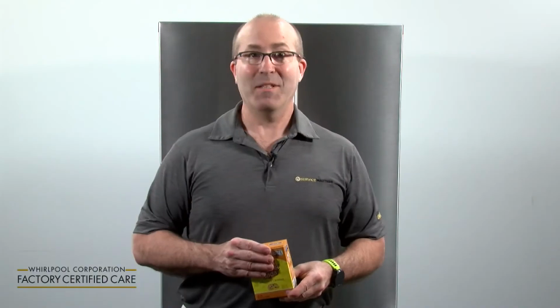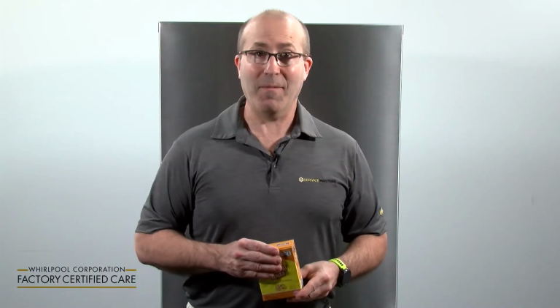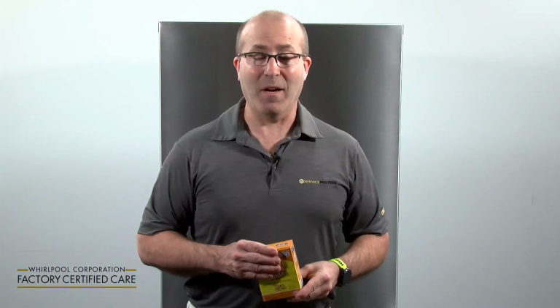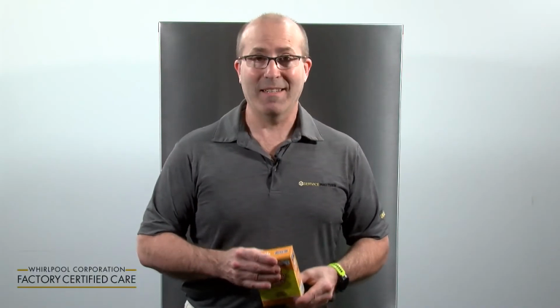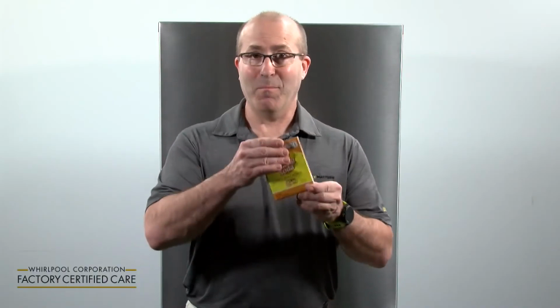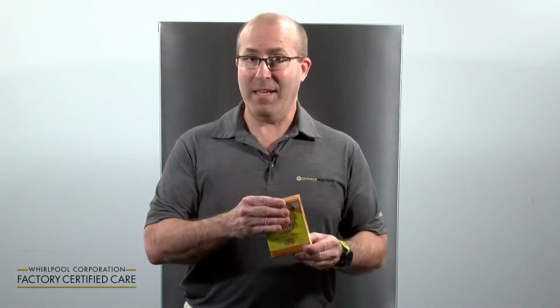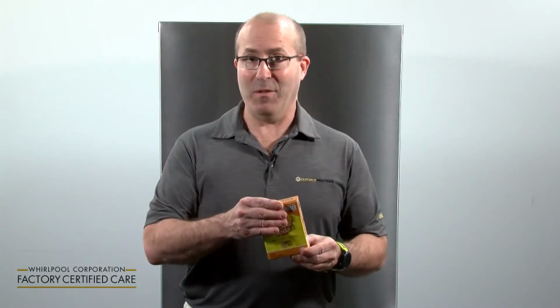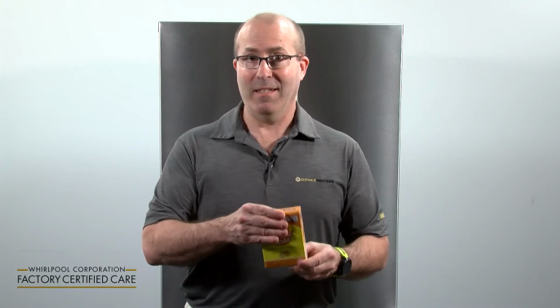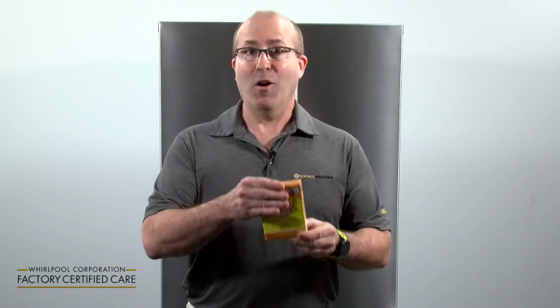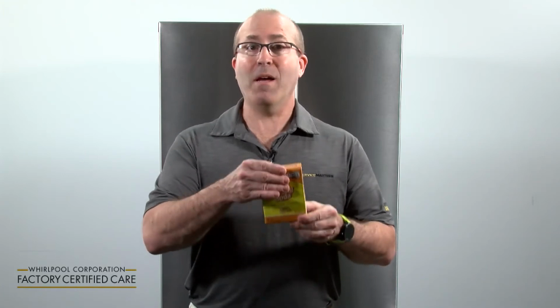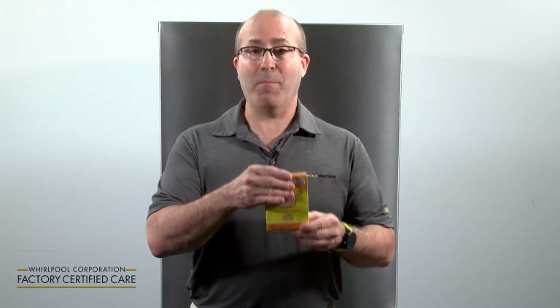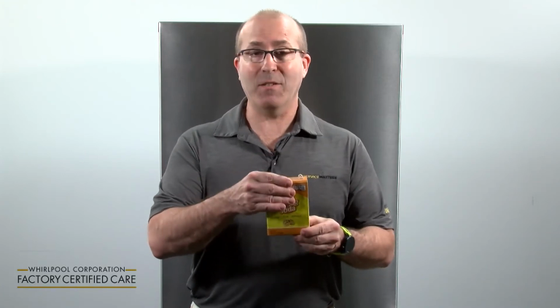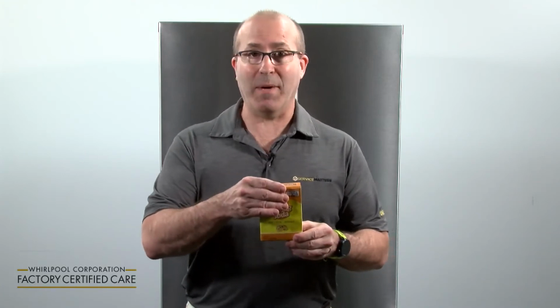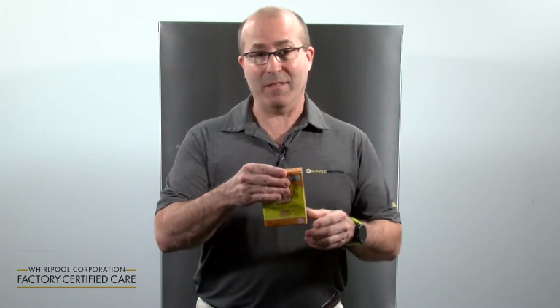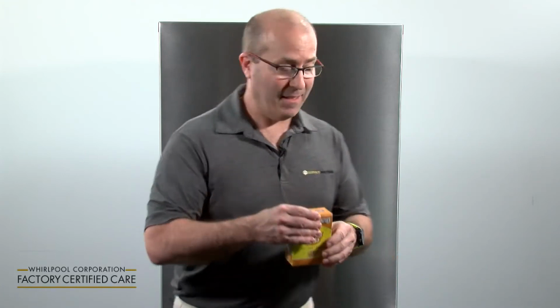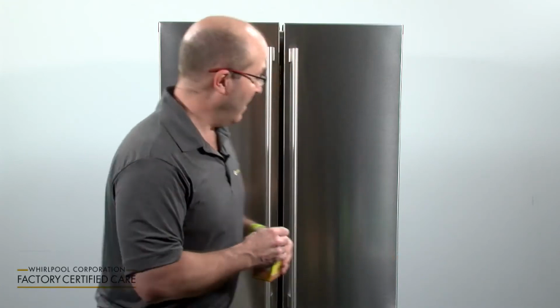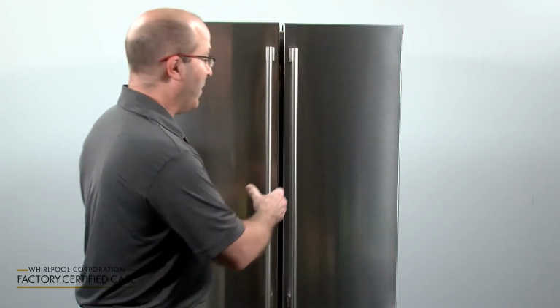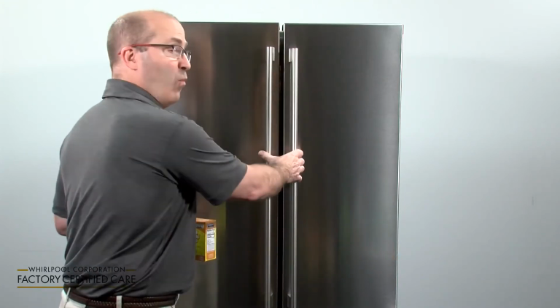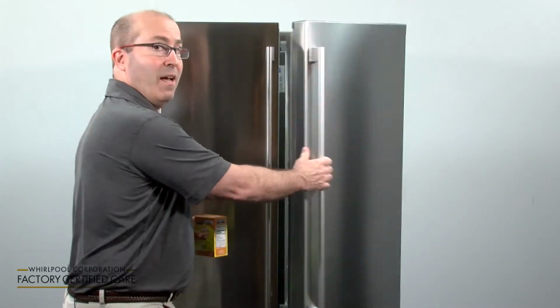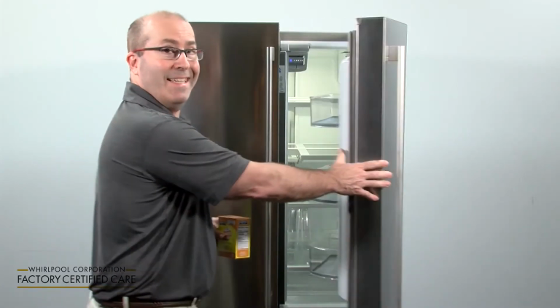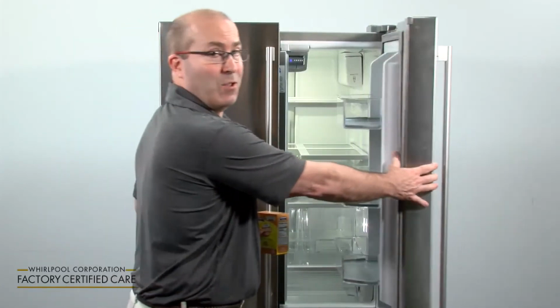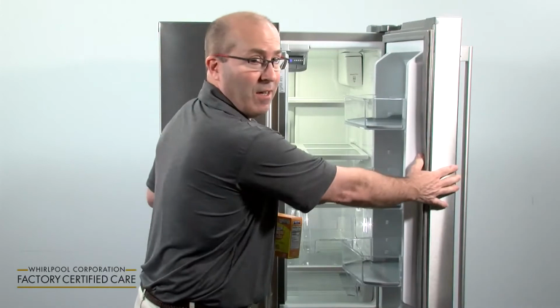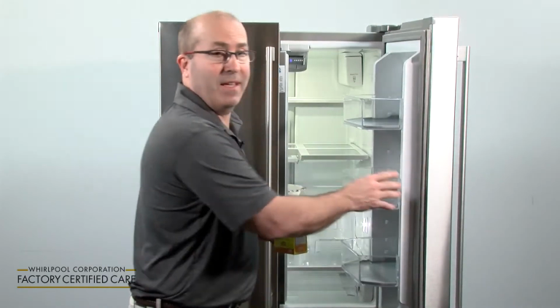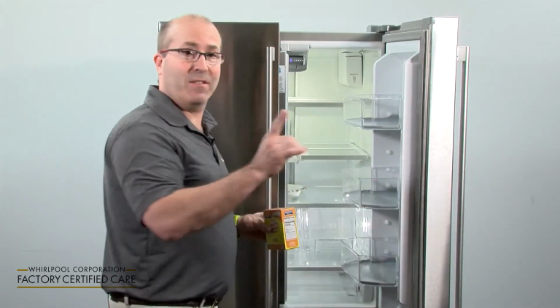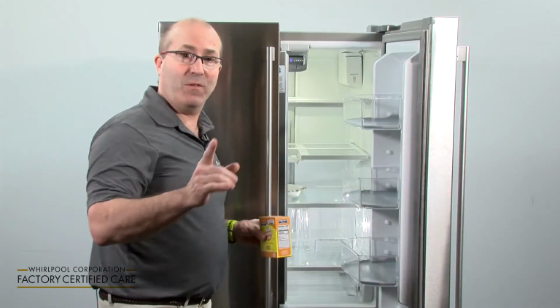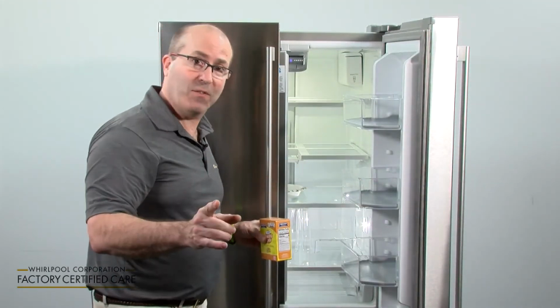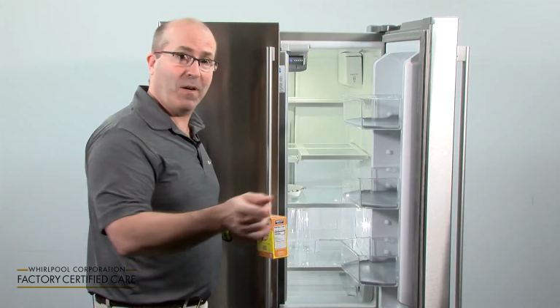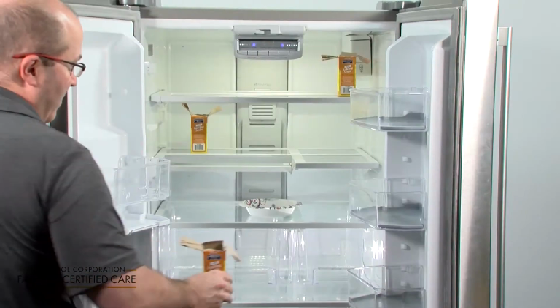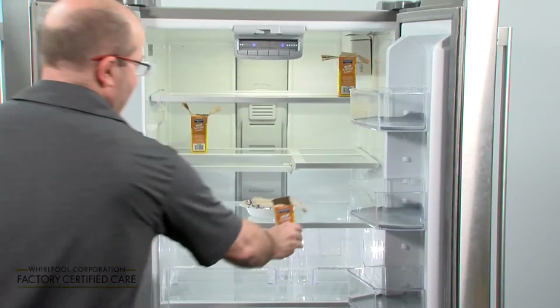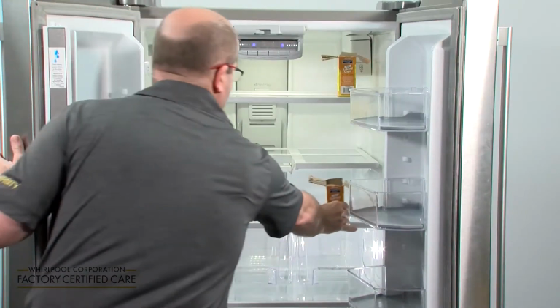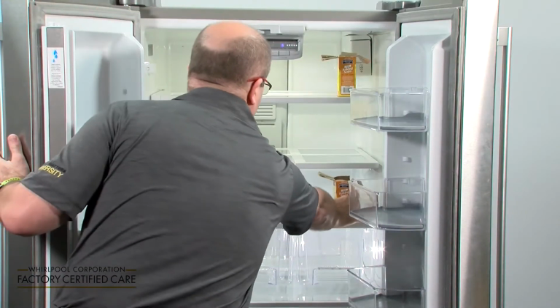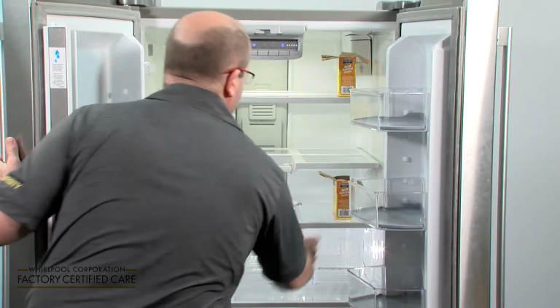Step four: baking soda. Open up baking soda boxes and place one on each shelf inside your freezer compartment and your refrigerator compartment.